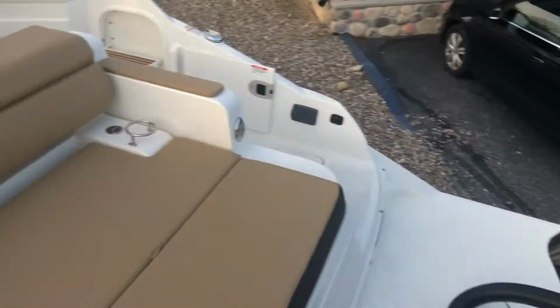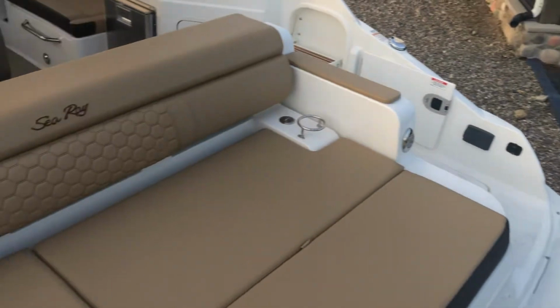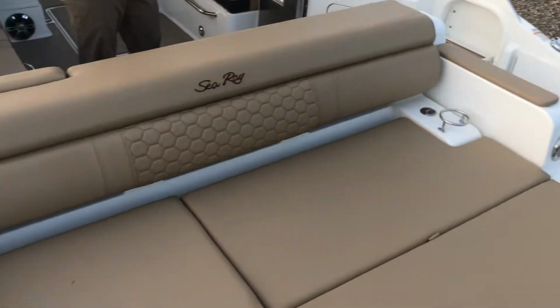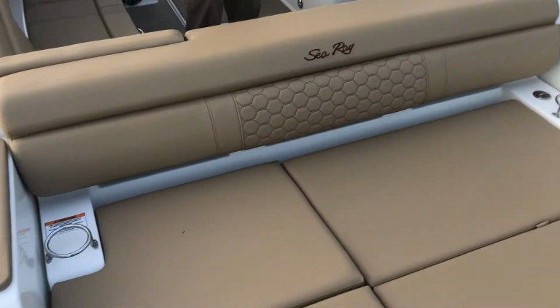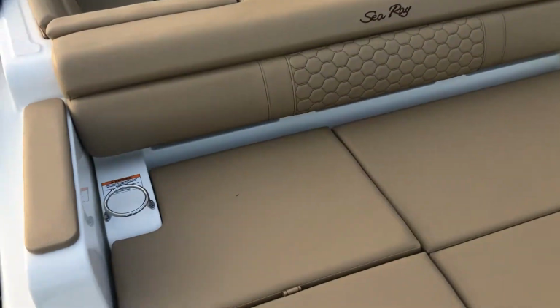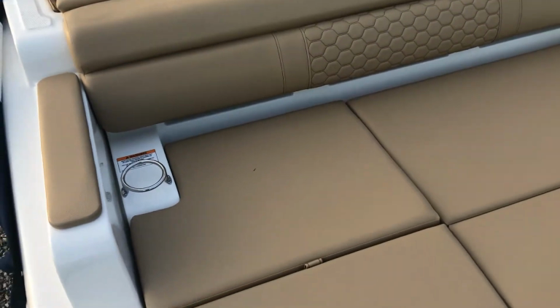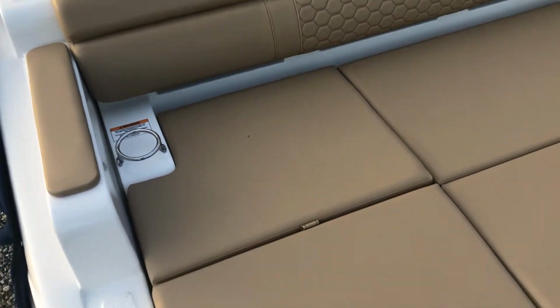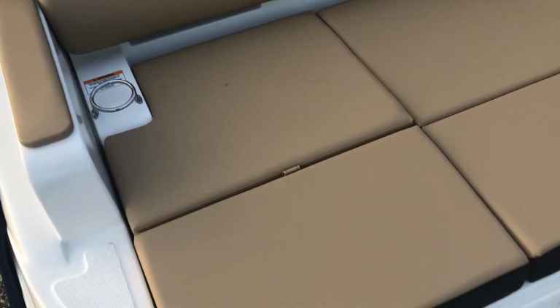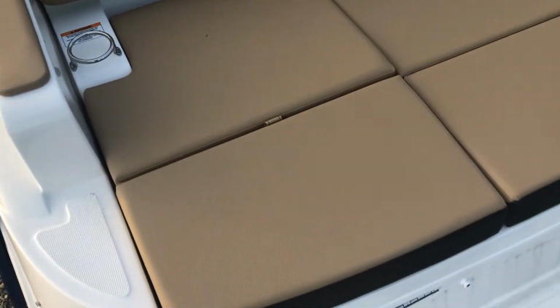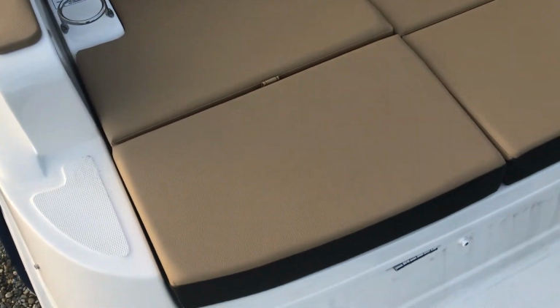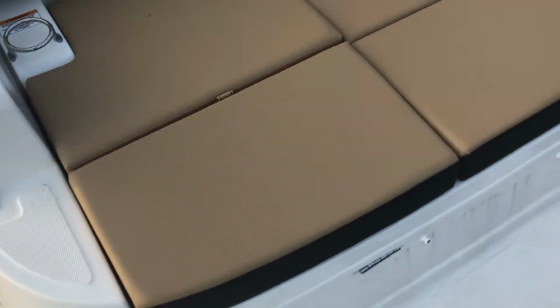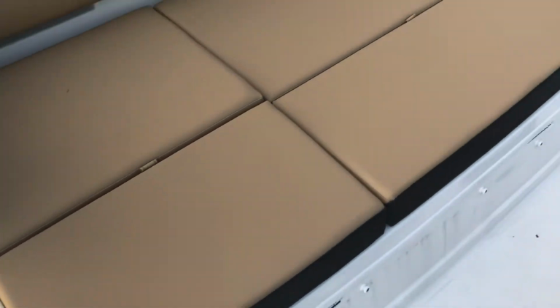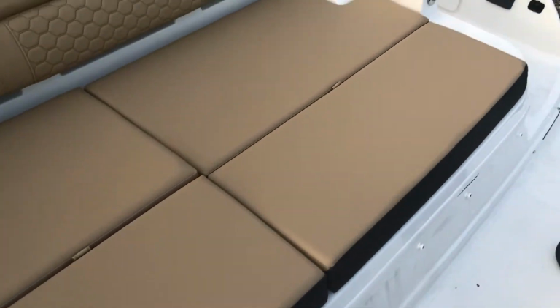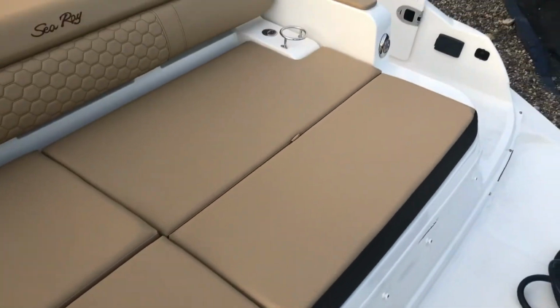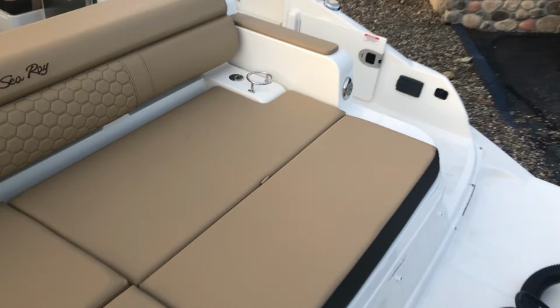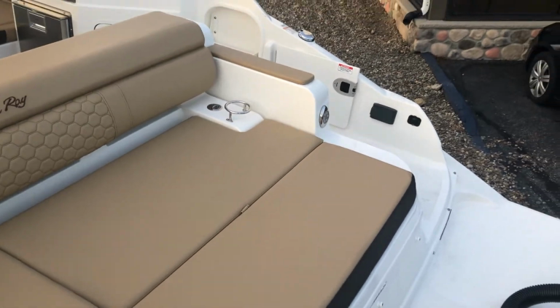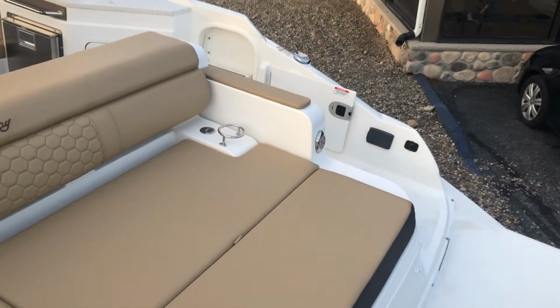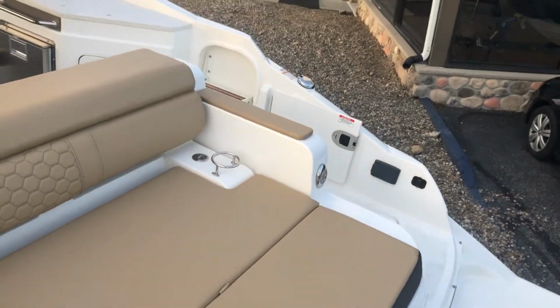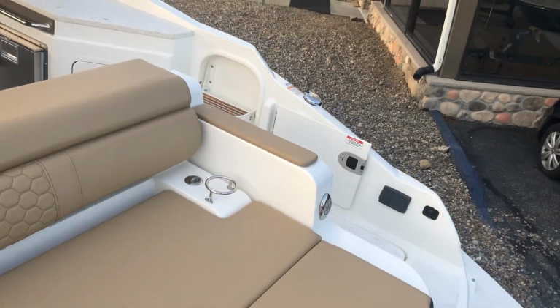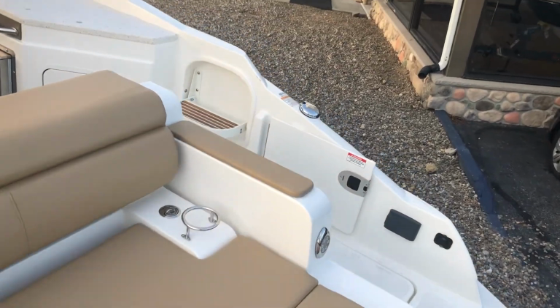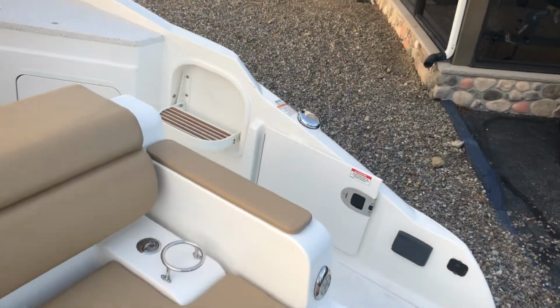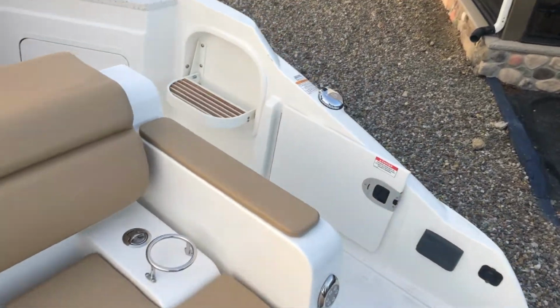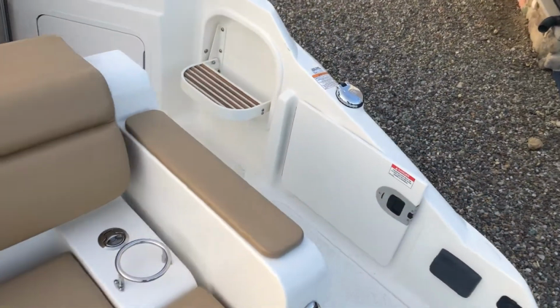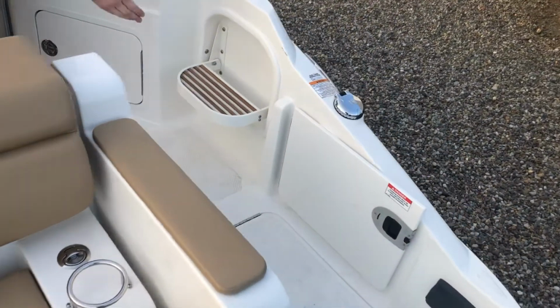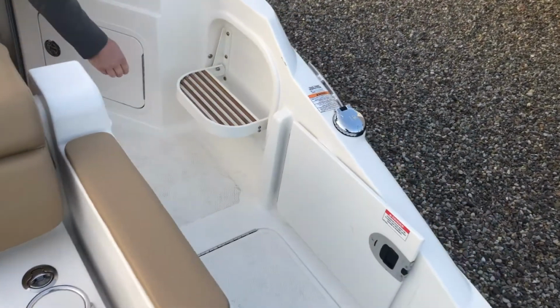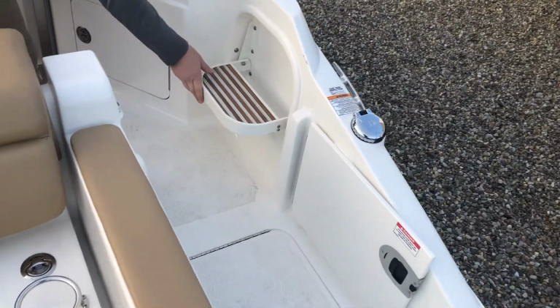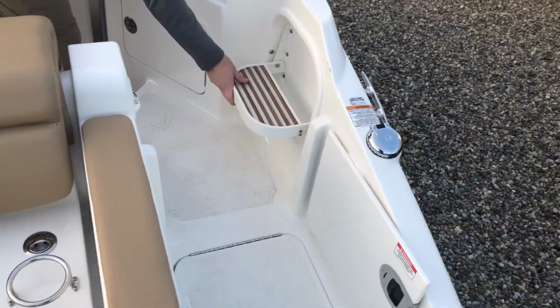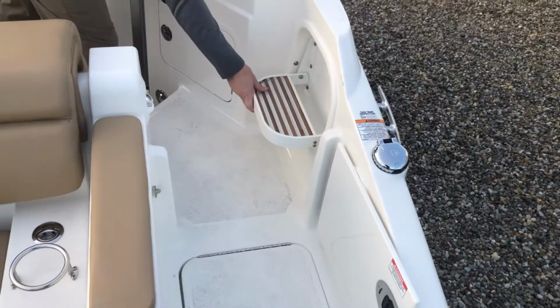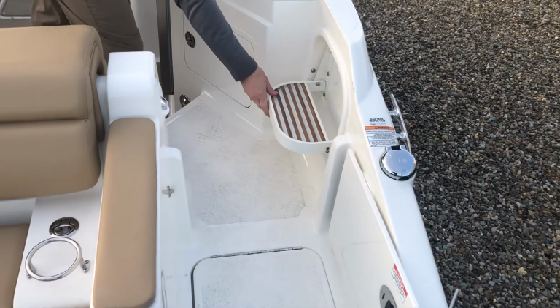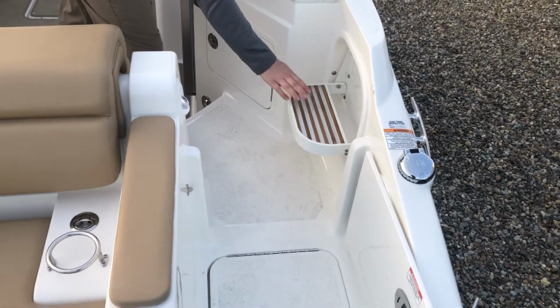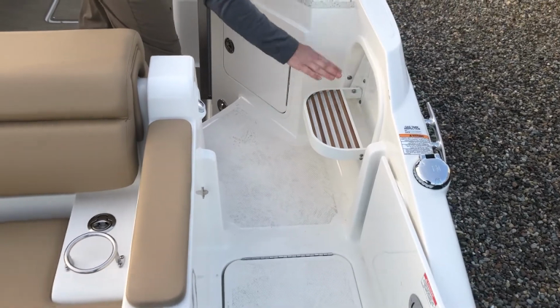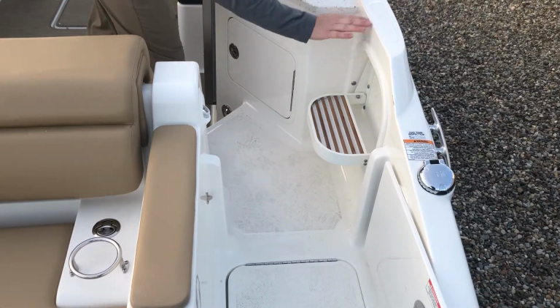This boat can have two different options back here. You can have the transom sun pad, as you see here, or you can have a two-seat option. Moving forward, you have a transom gate, and you have a standard ladder to get up and down the step.